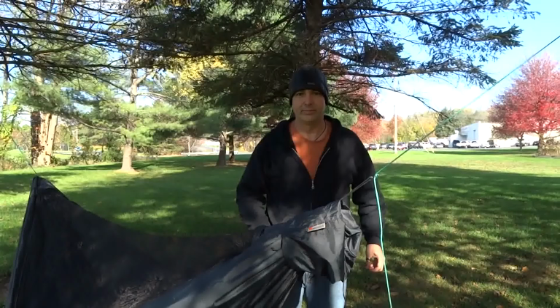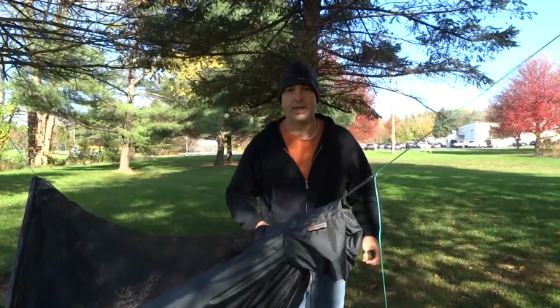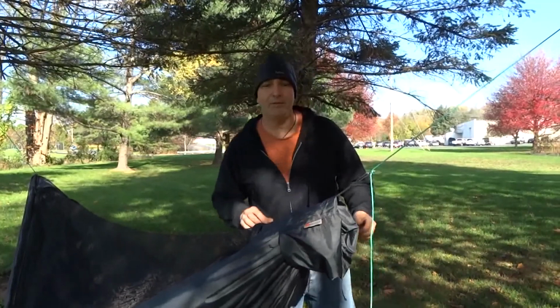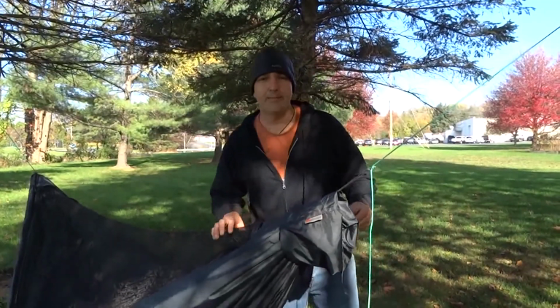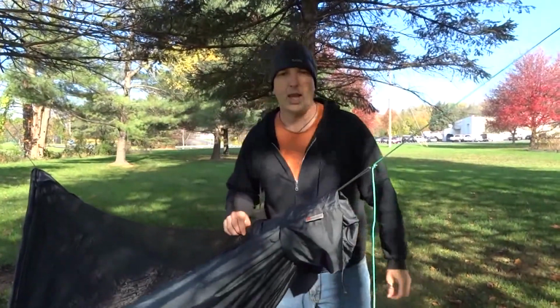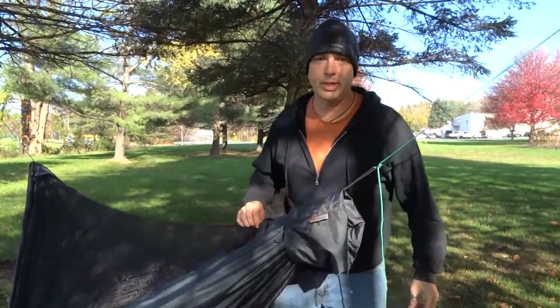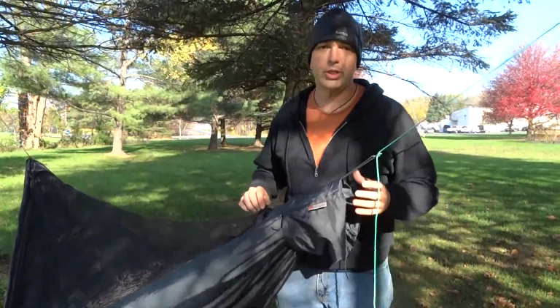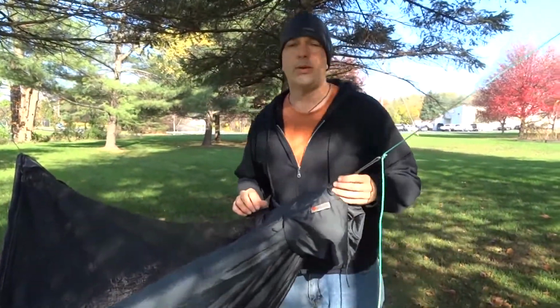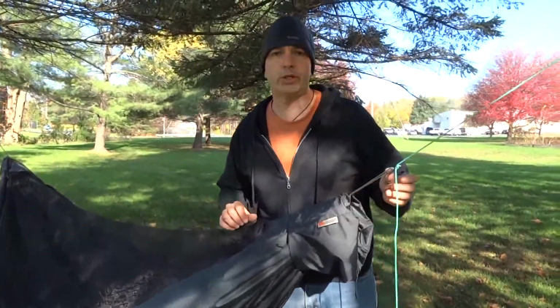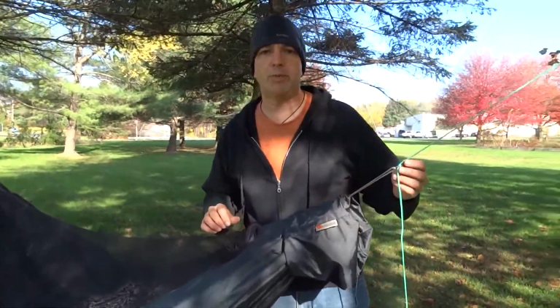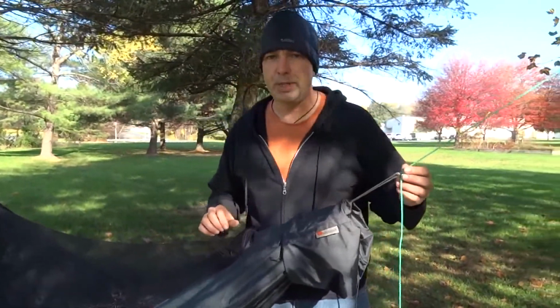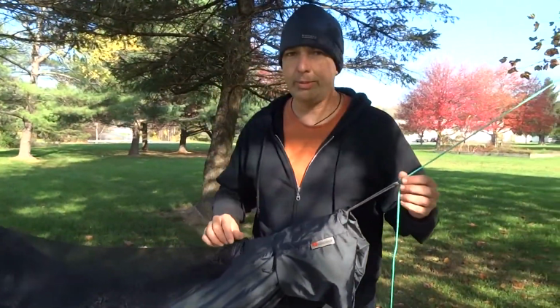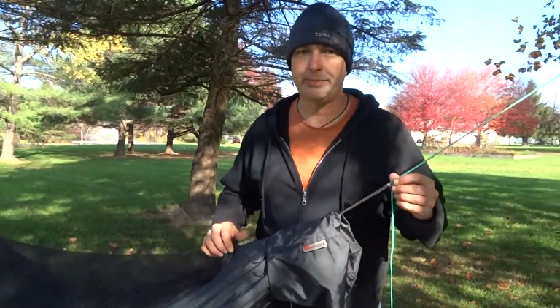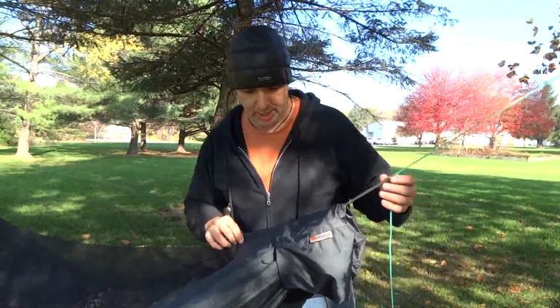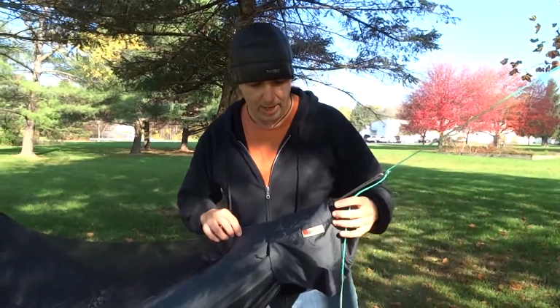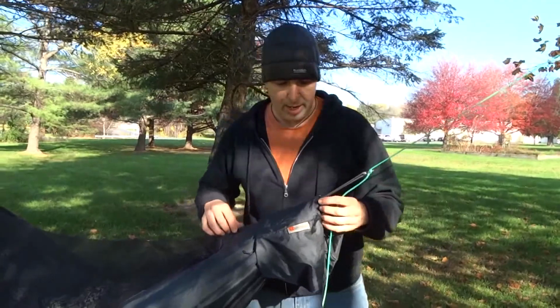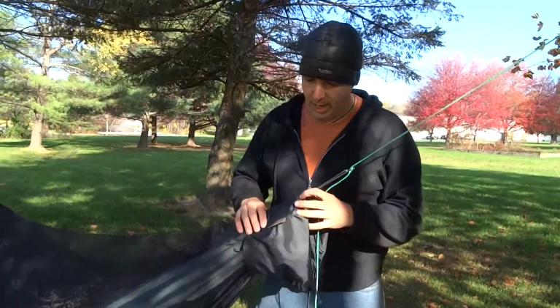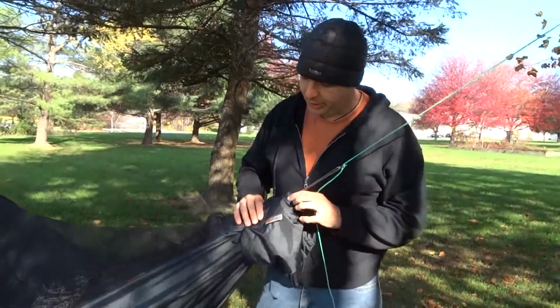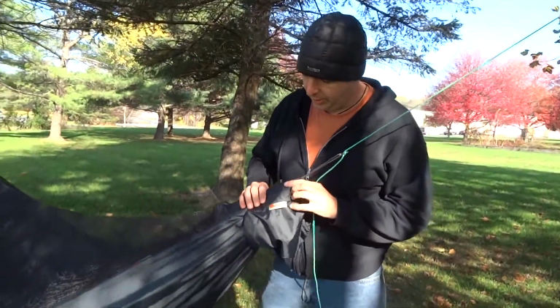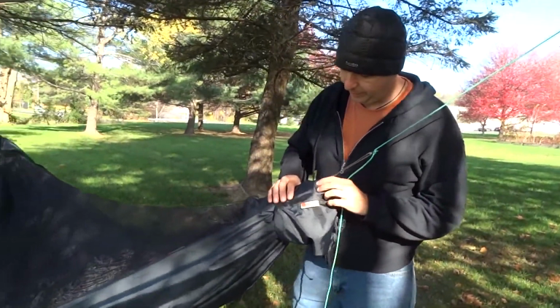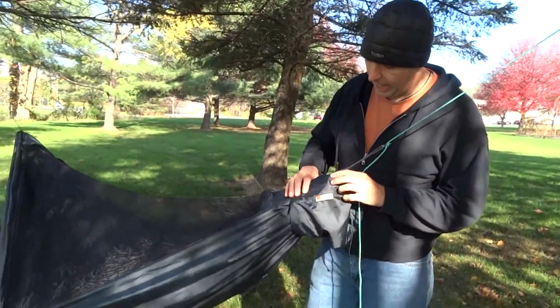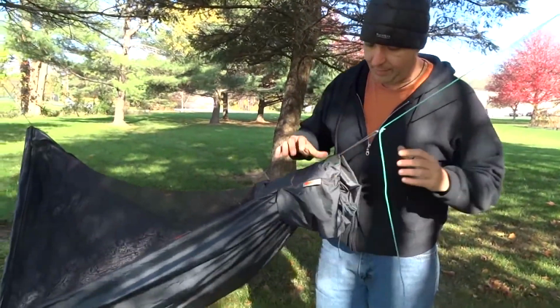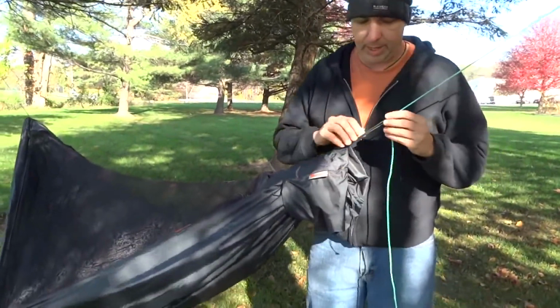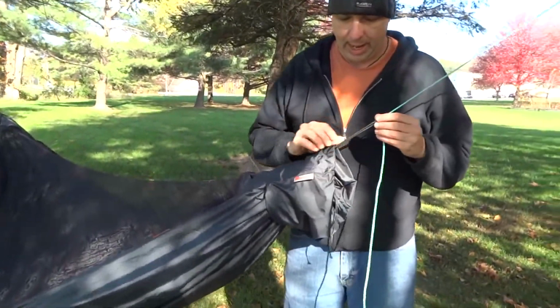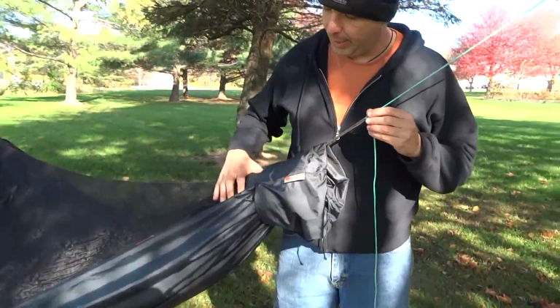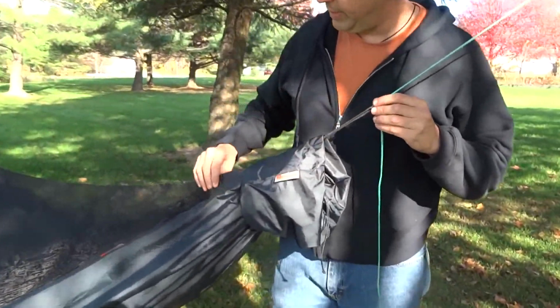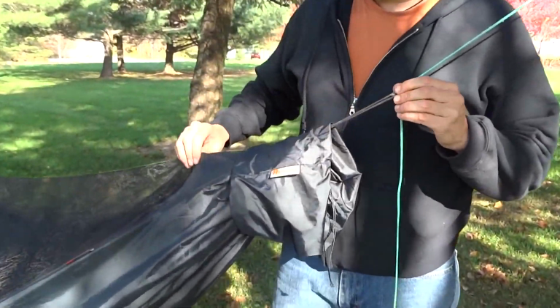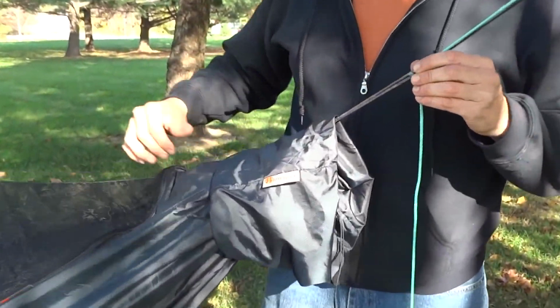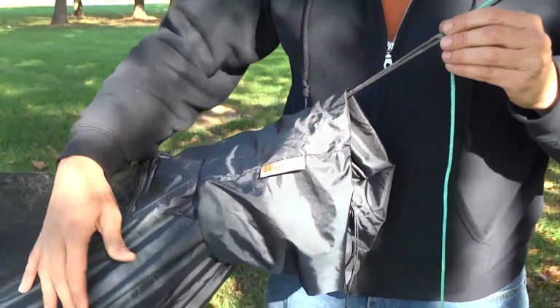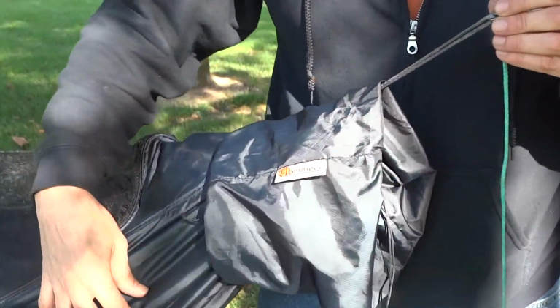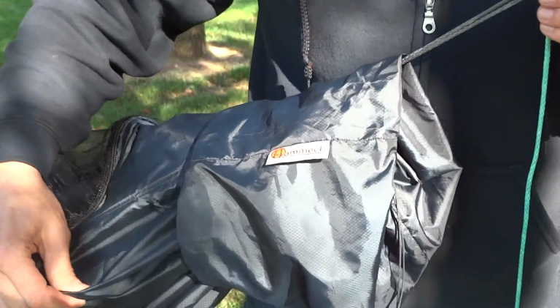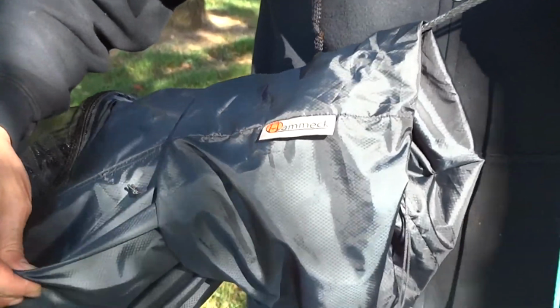Hello everybody, I'm Dutch and I would like to show off my speed hook. As you see here, I have it on my Hammock Envy, made out of poly-D fabric.